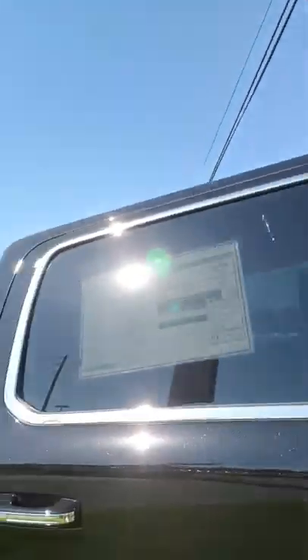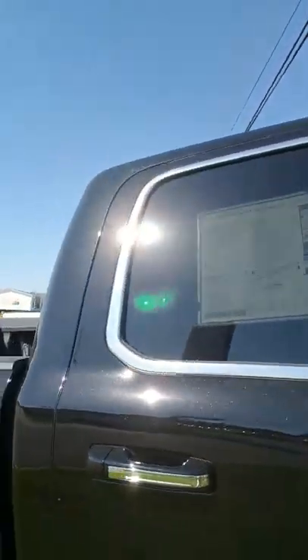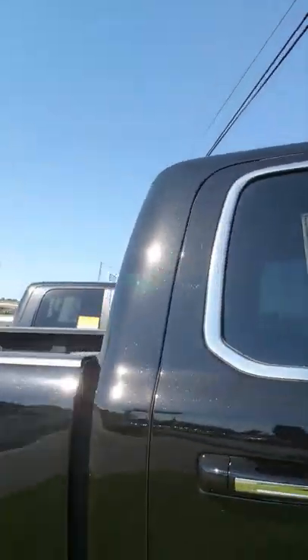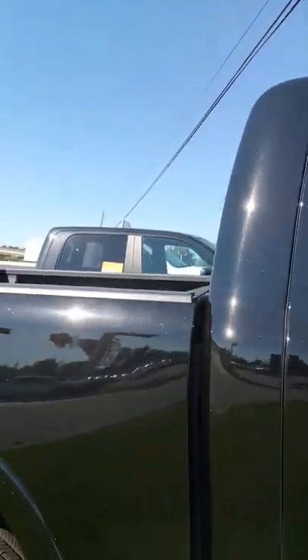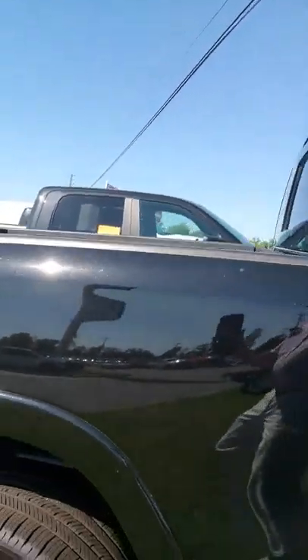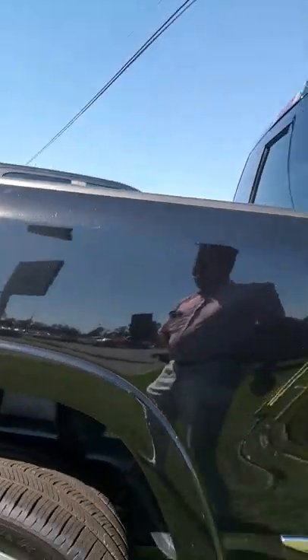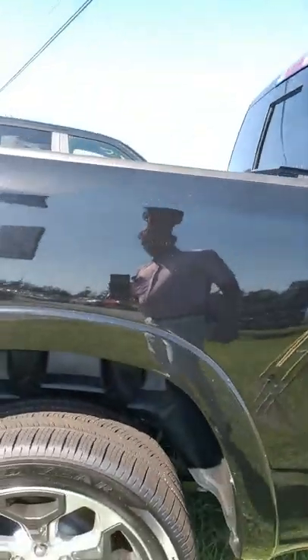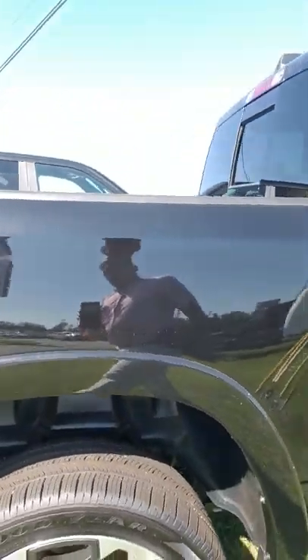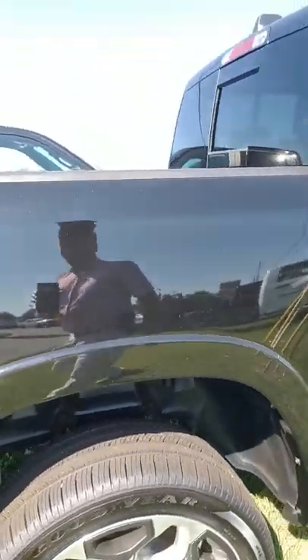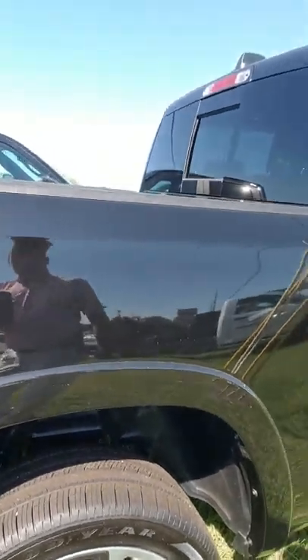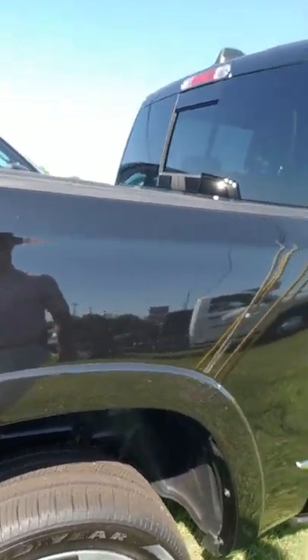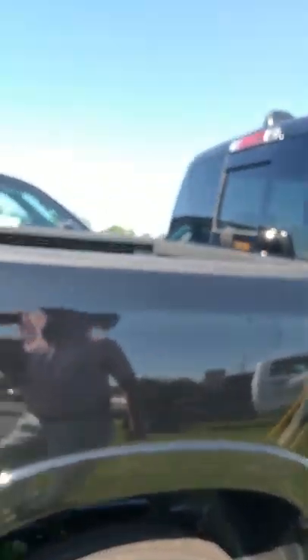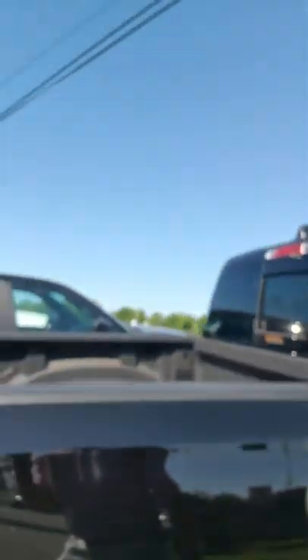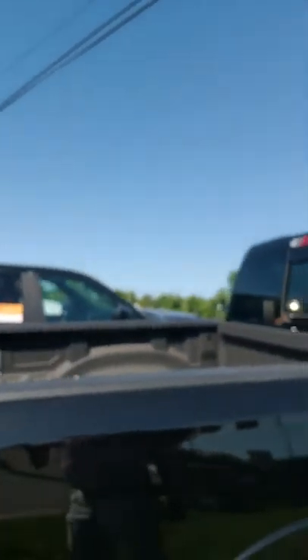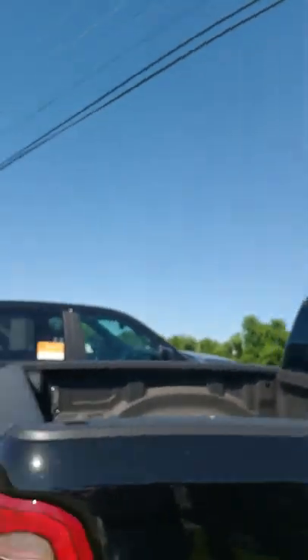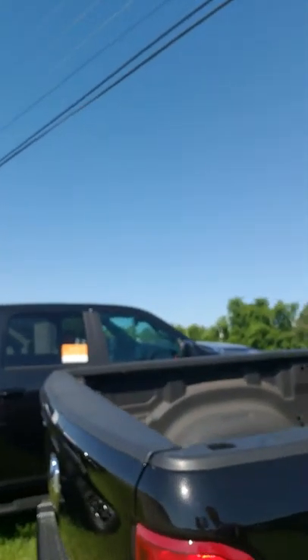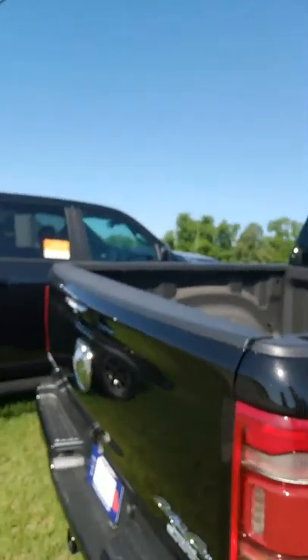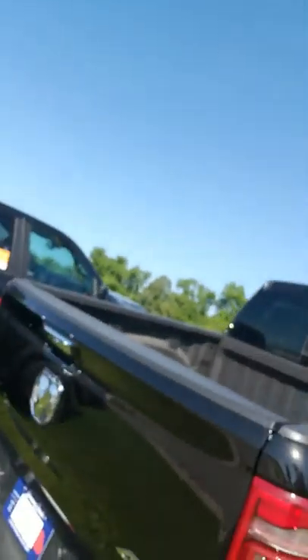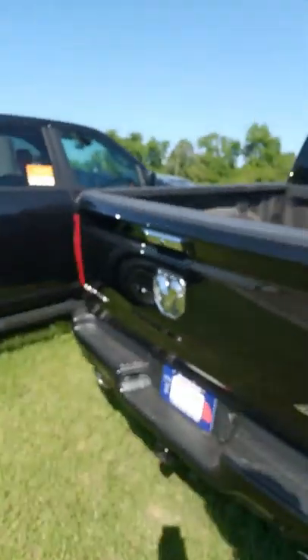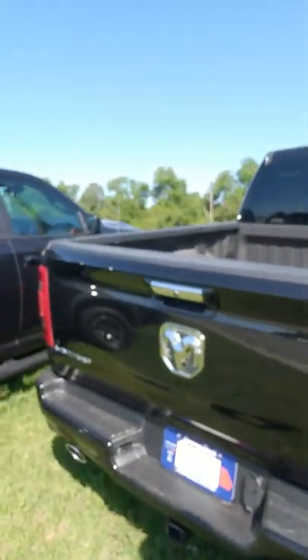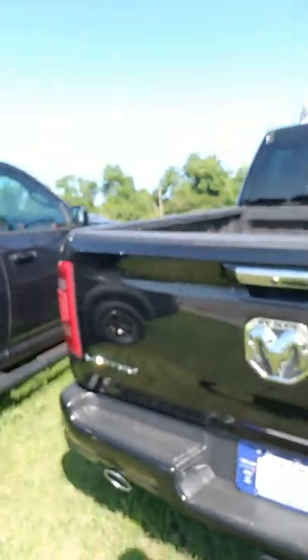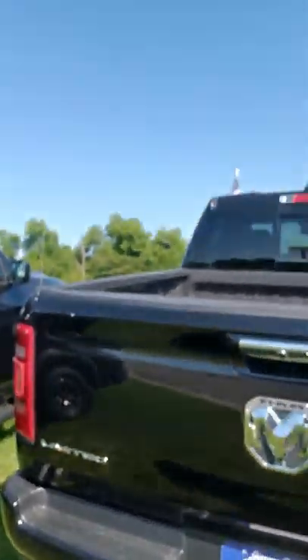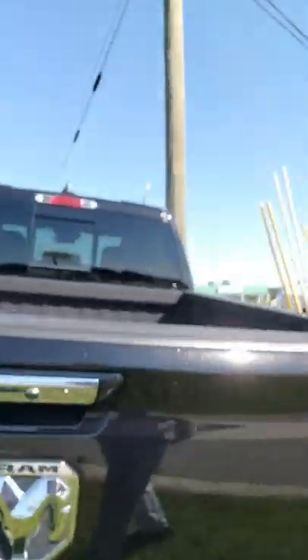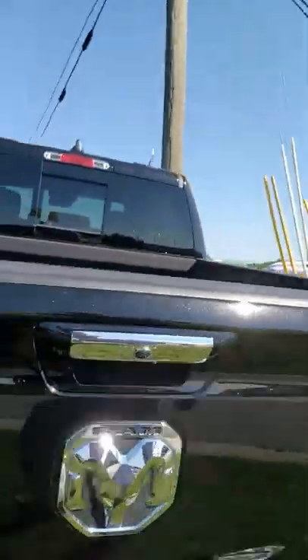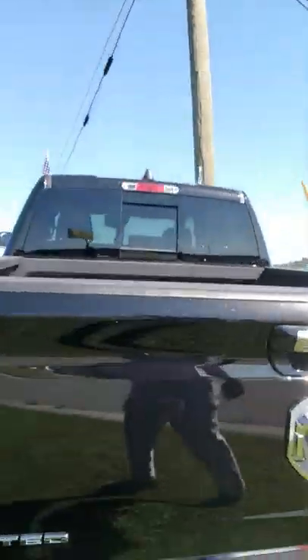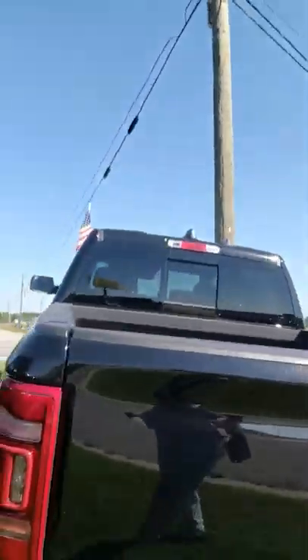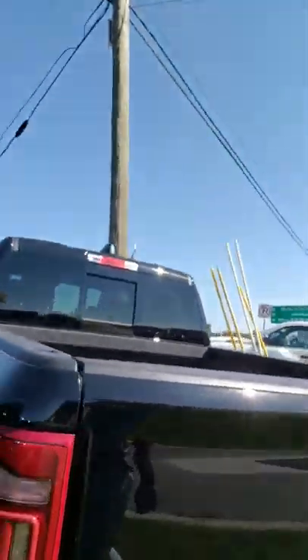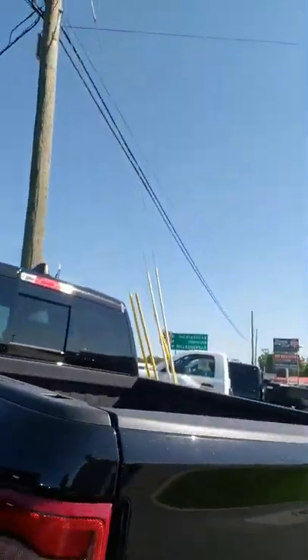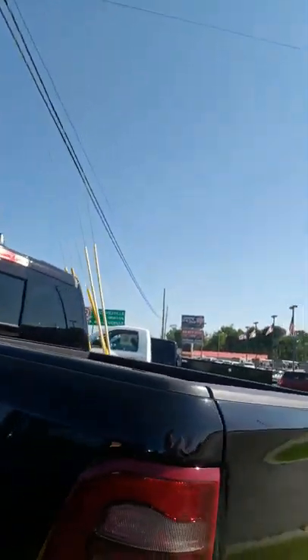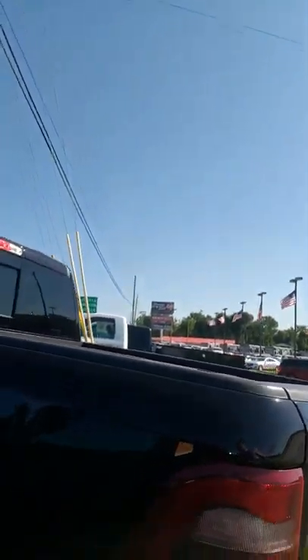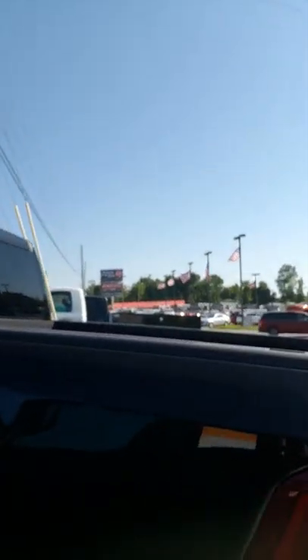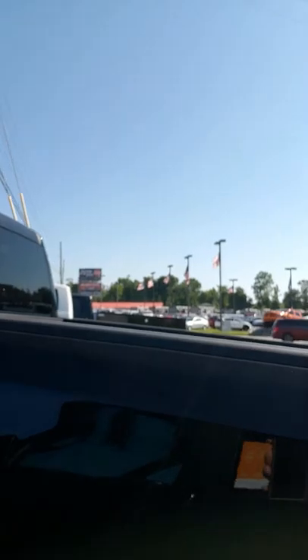I'm just going to touch key points on it because it has a lot of equipment on it. It's got the 22-inch wheels on it, 4x4, trailer tow, backup camera, and it has the extra light tailgate on it.